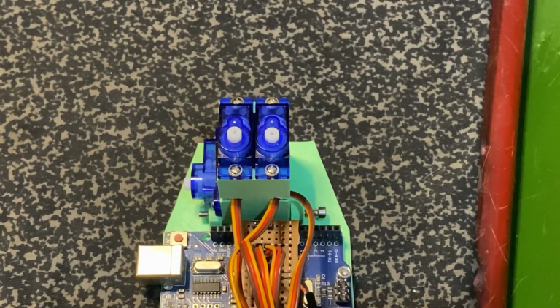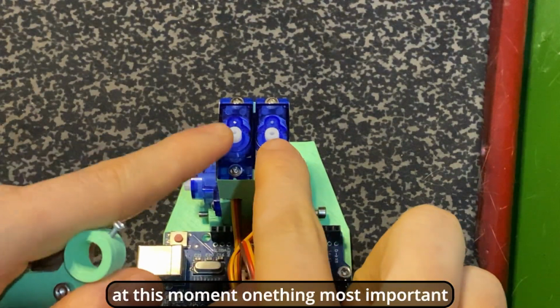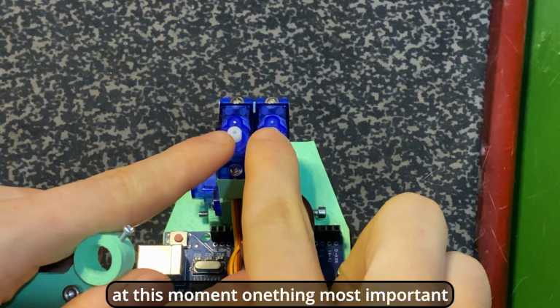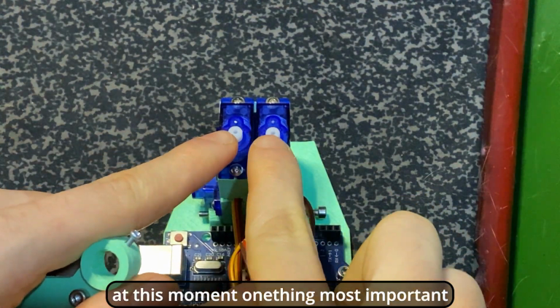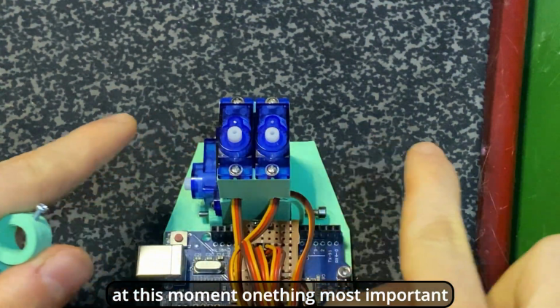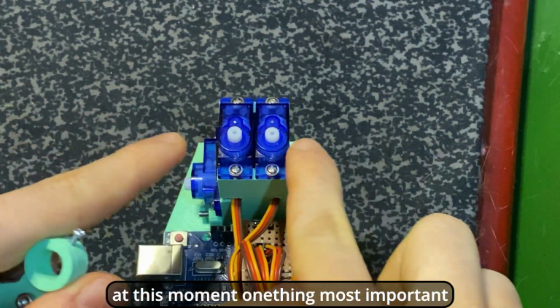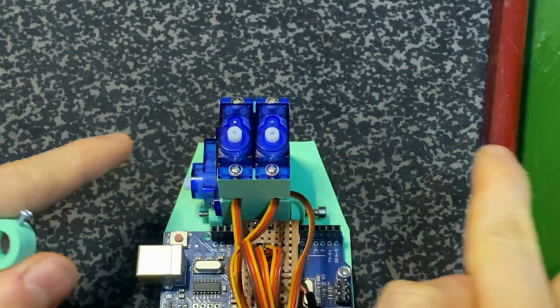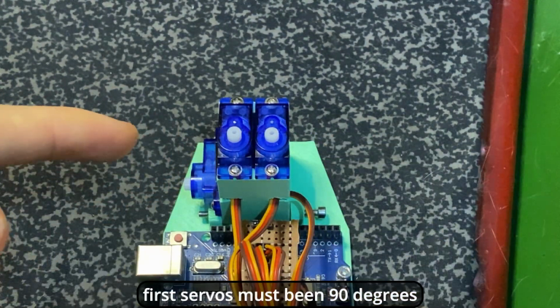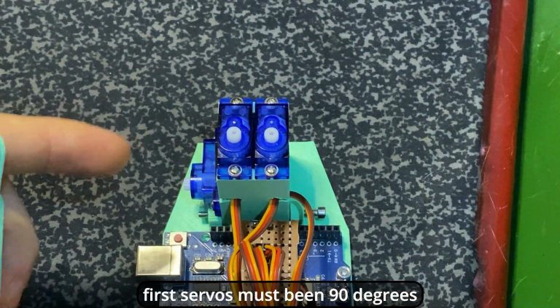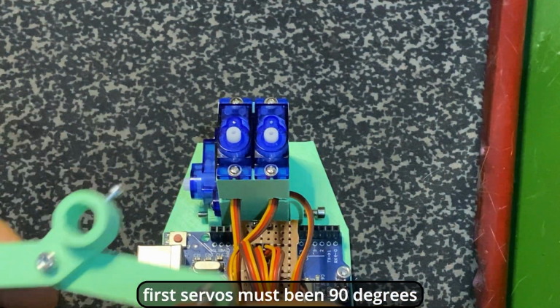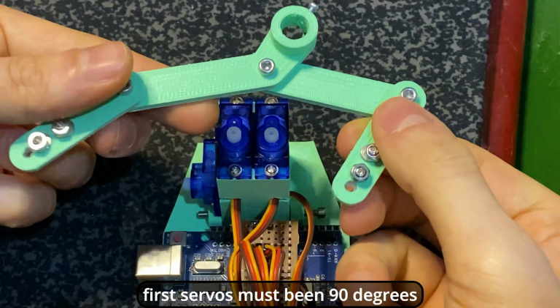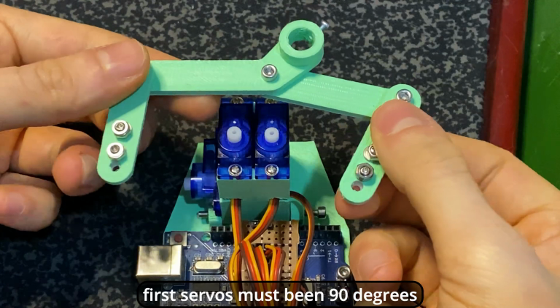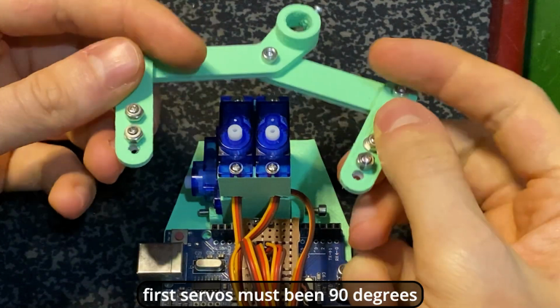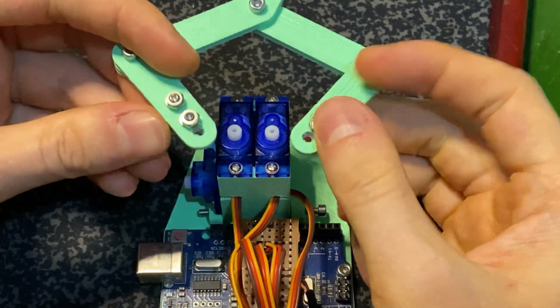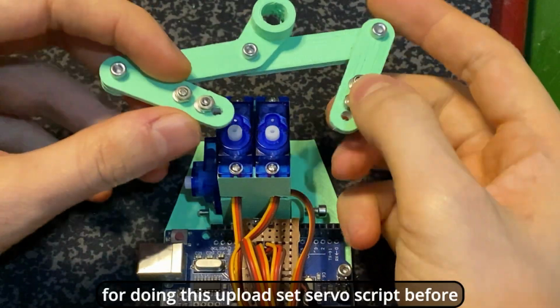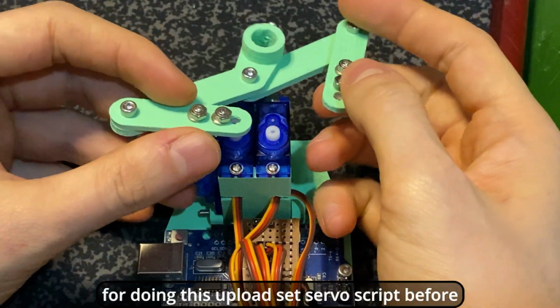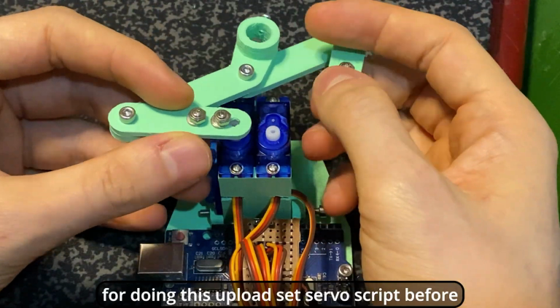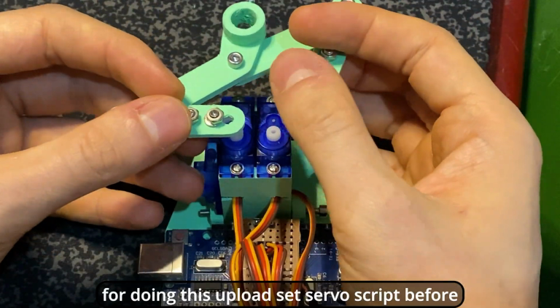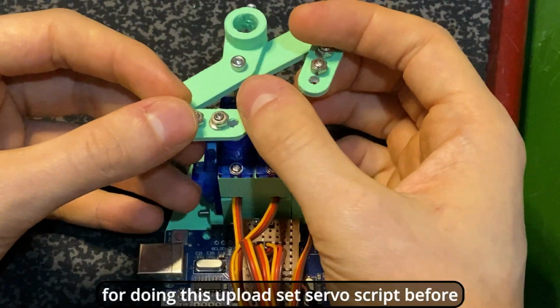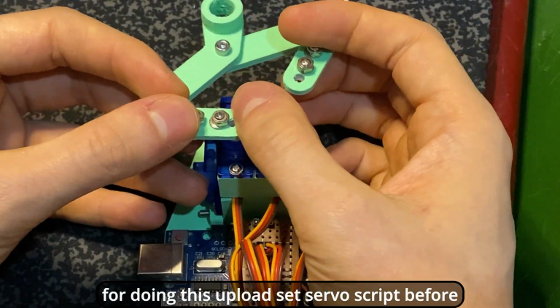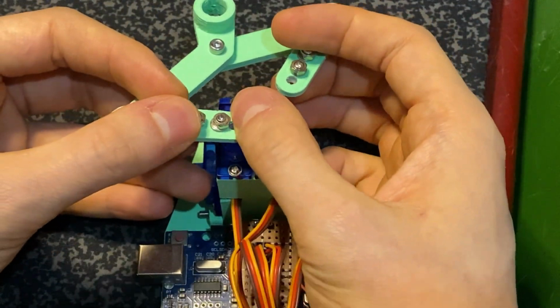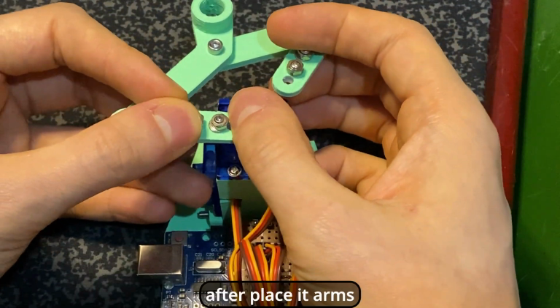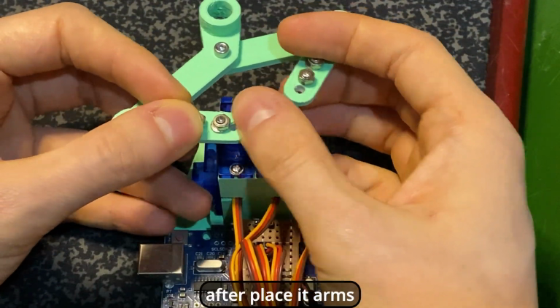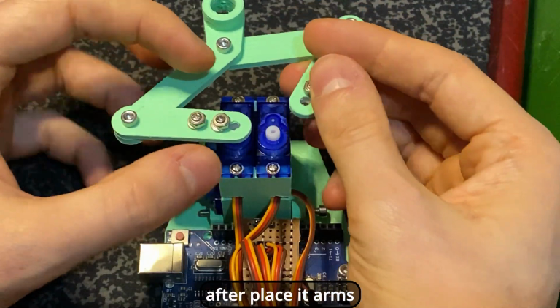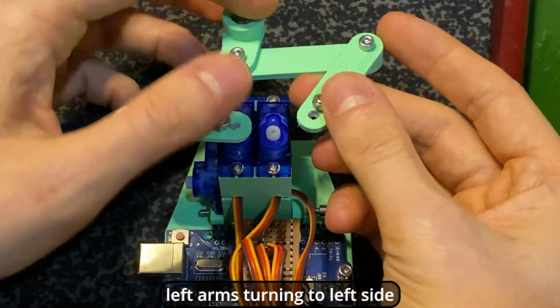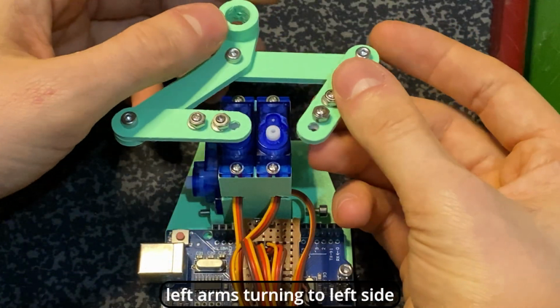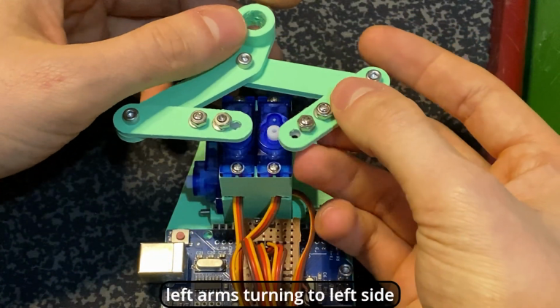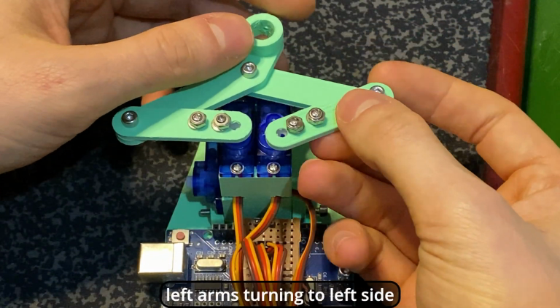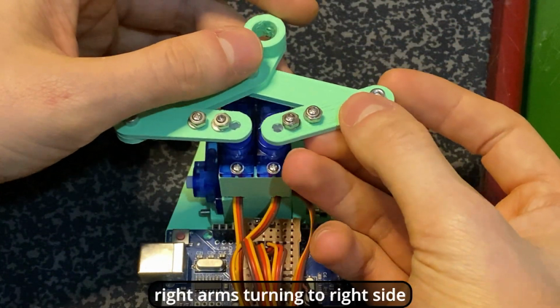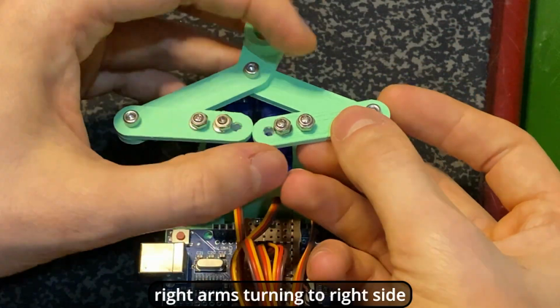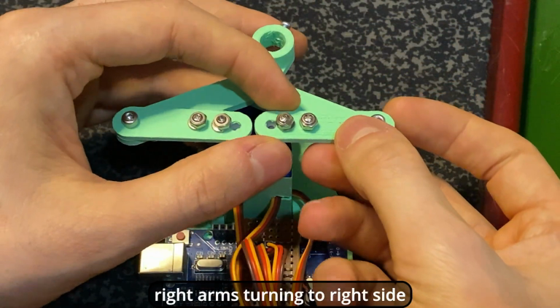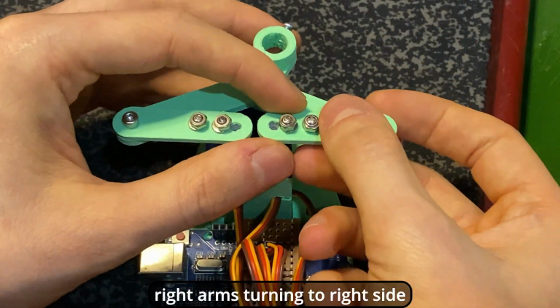At this moment, one thing is important. First, the servos must be at 90 degrees. For doing this, upload a set-servo script beforehand. After placing the arms, the left arm turns to the left side and the right arm turns to the right side.